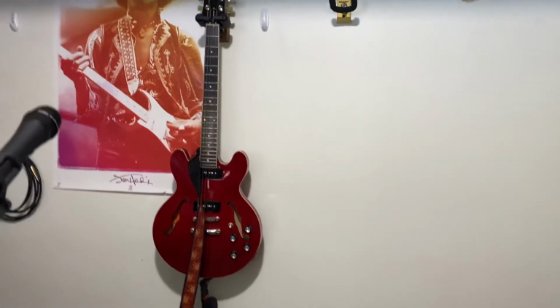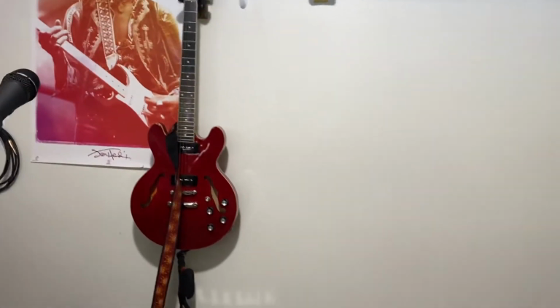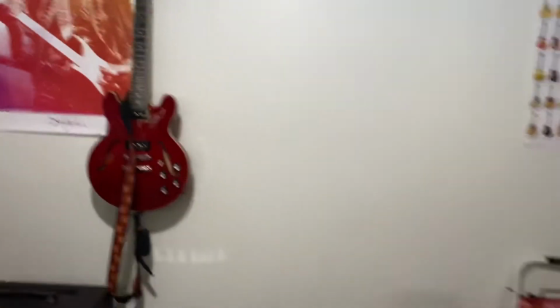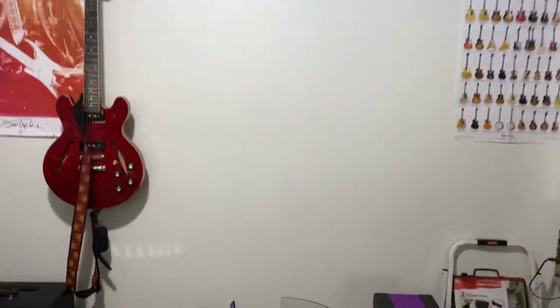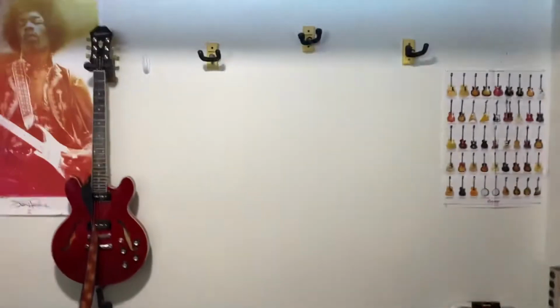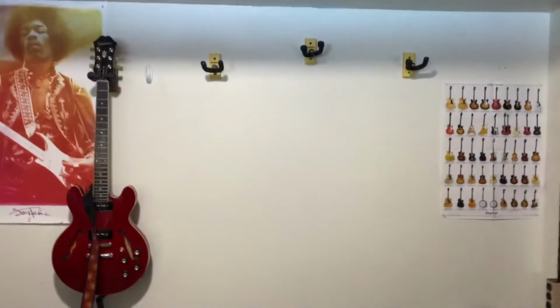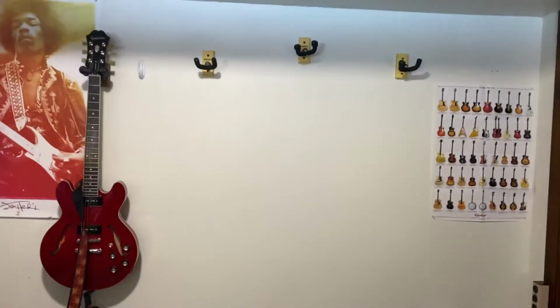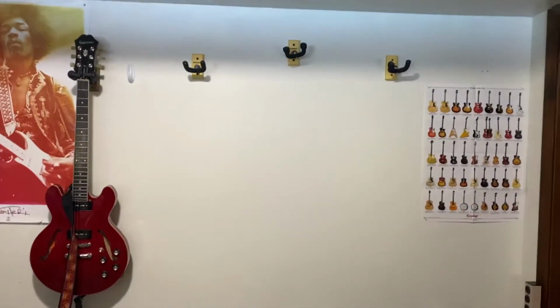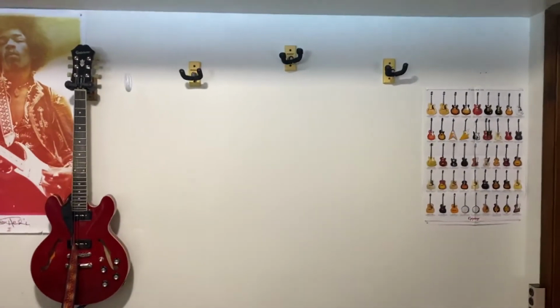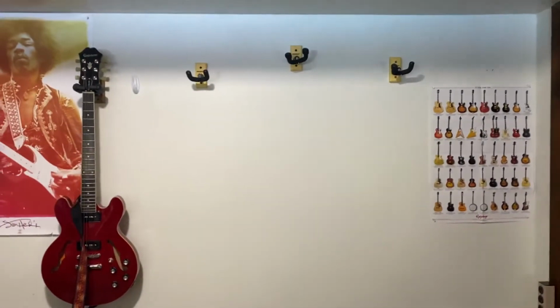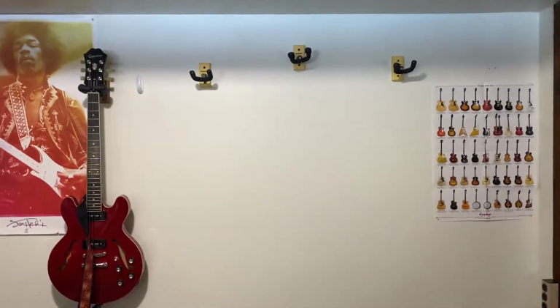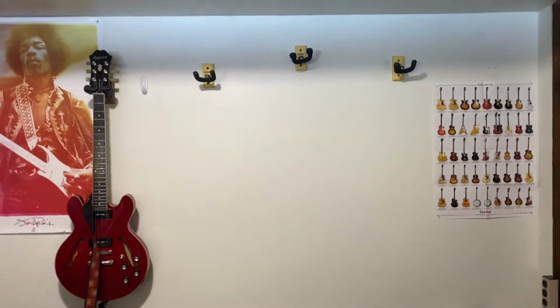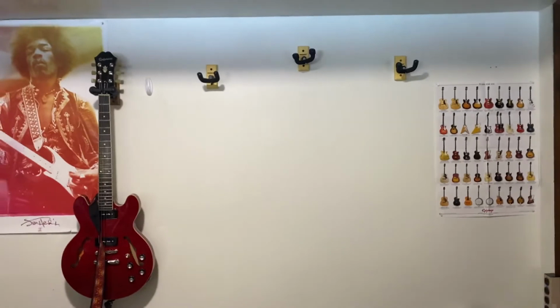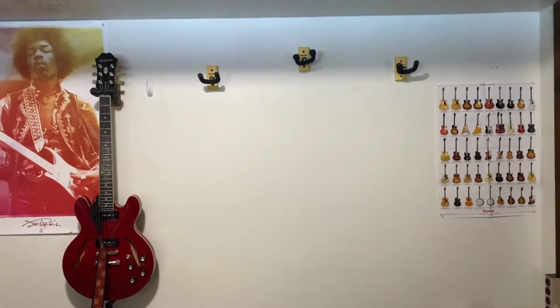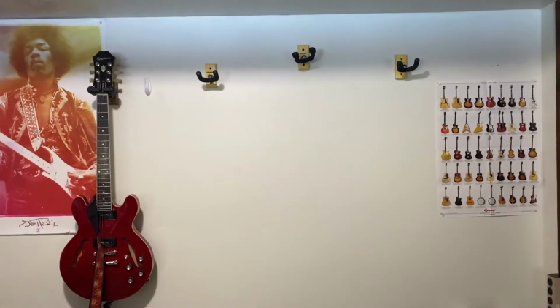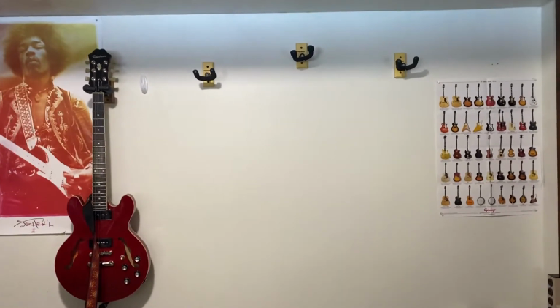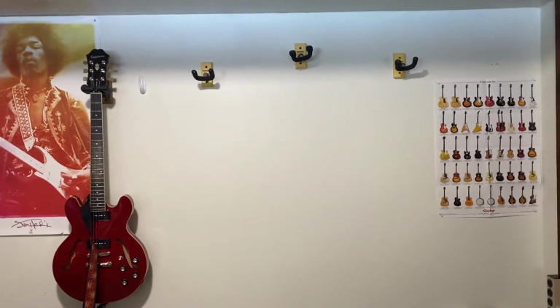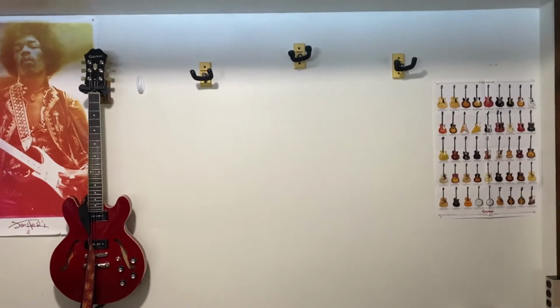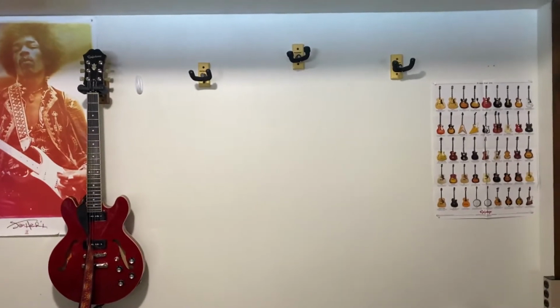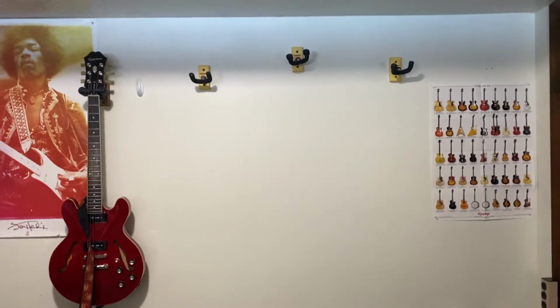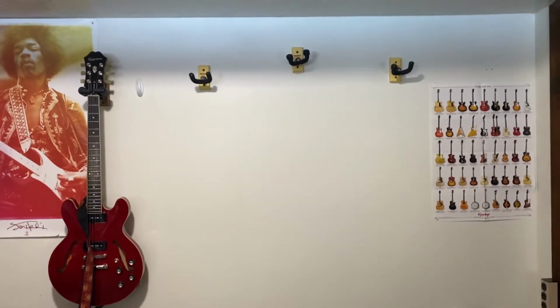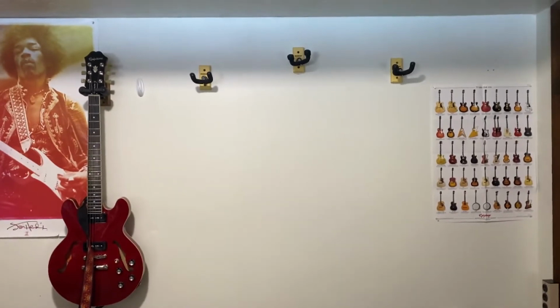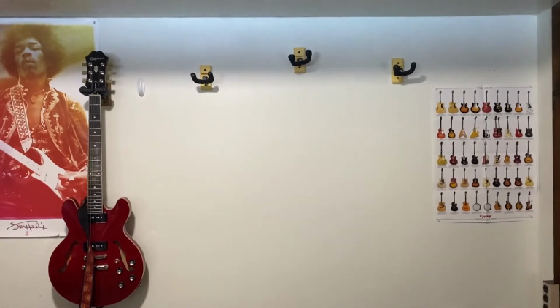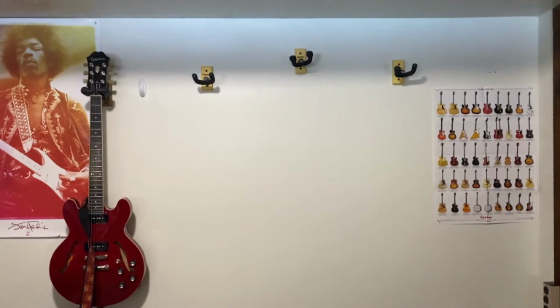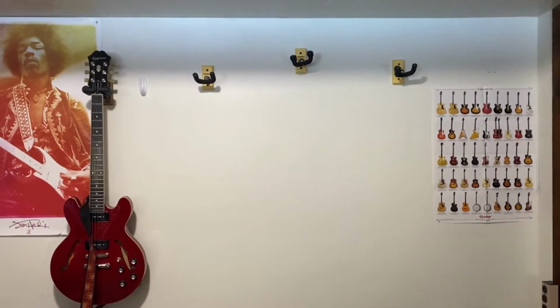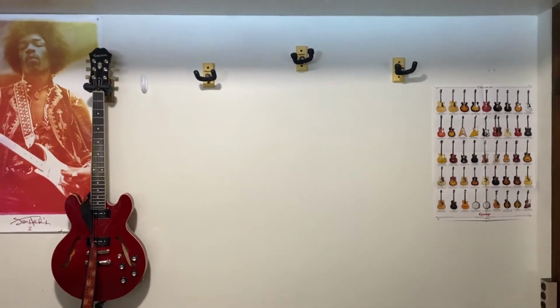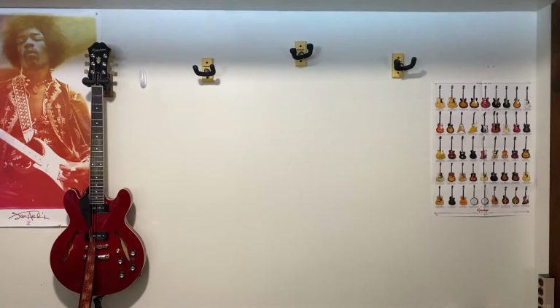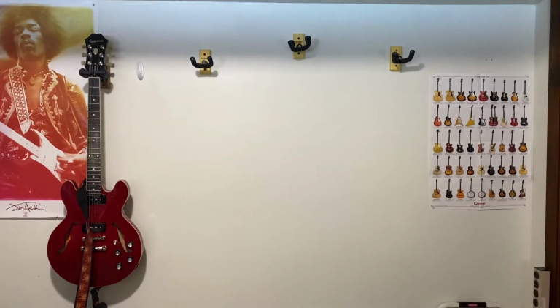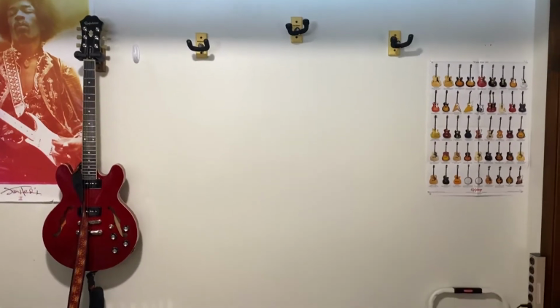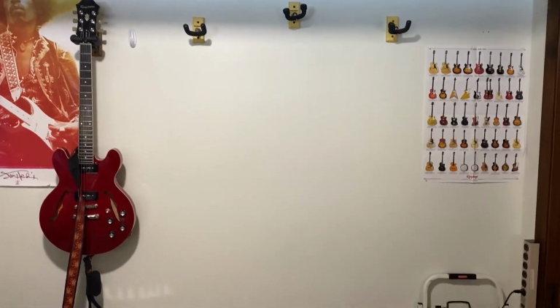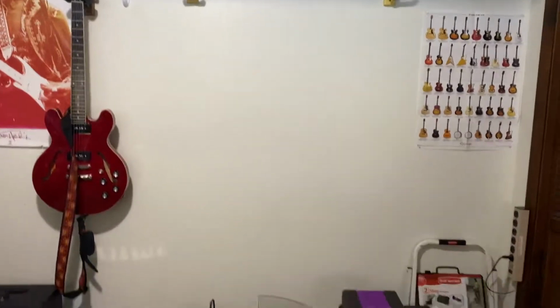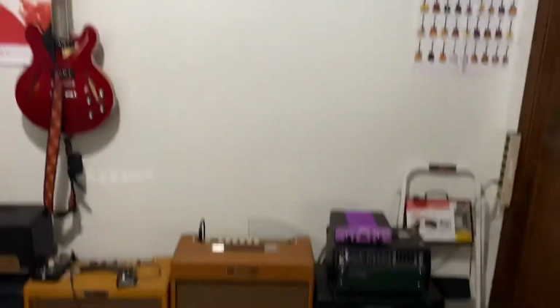My other two Strats have been in the shop for months now just because my guitar tech is really backed up, but let's take a look.